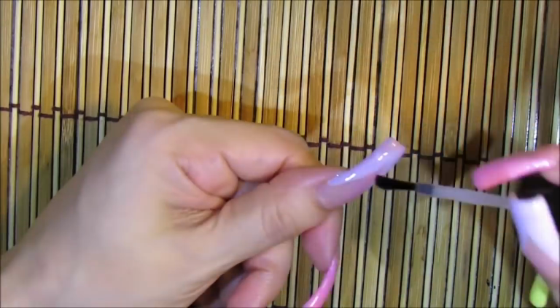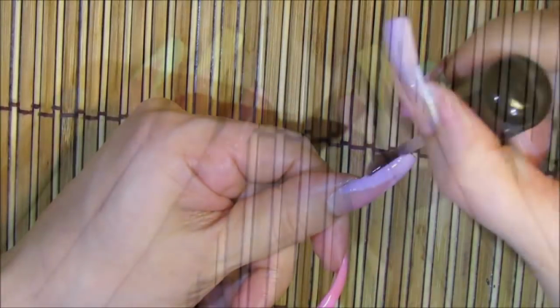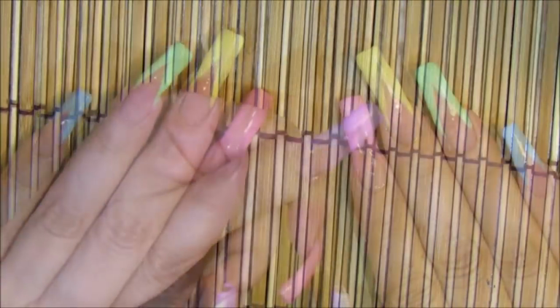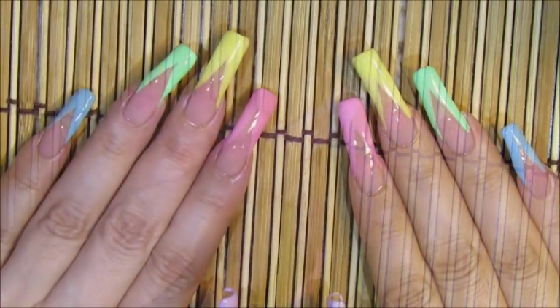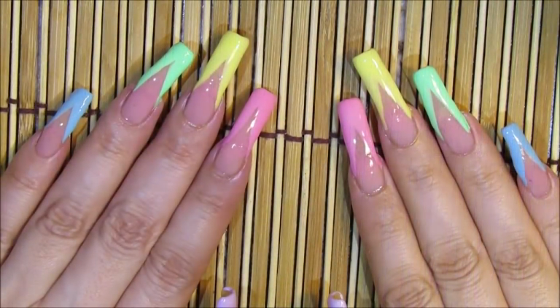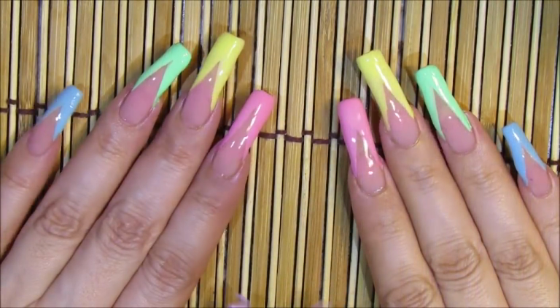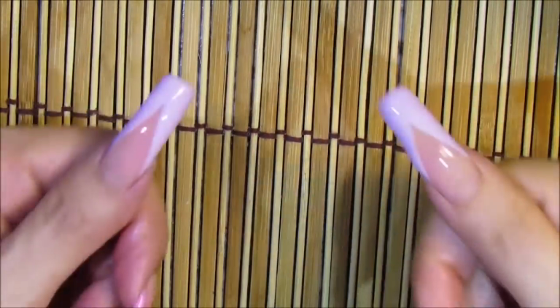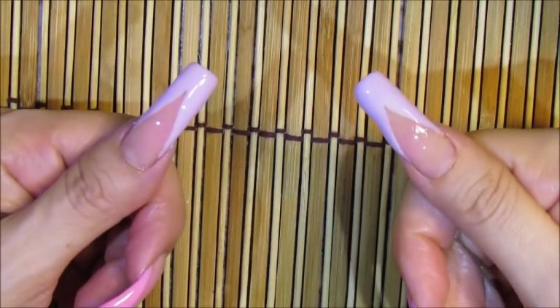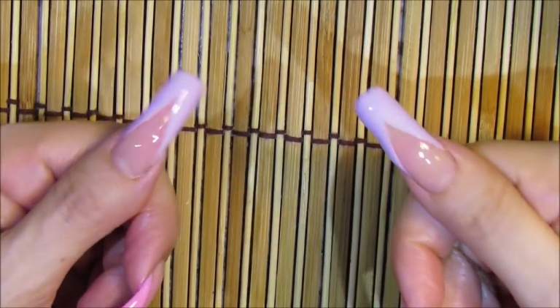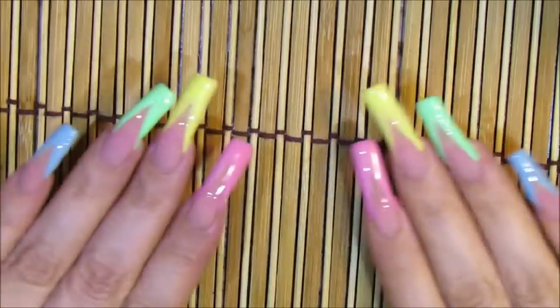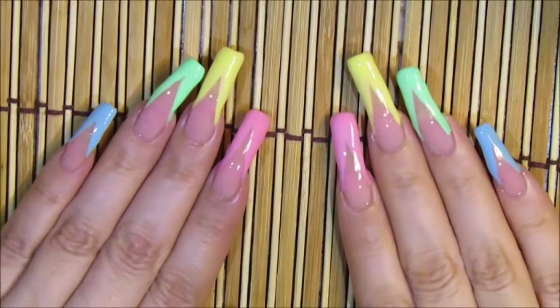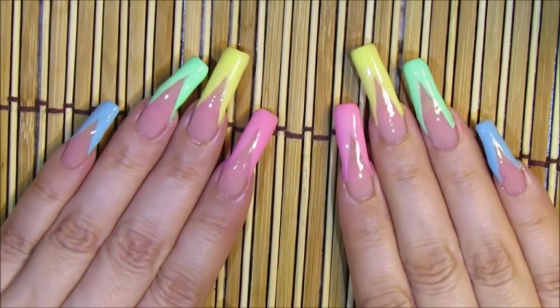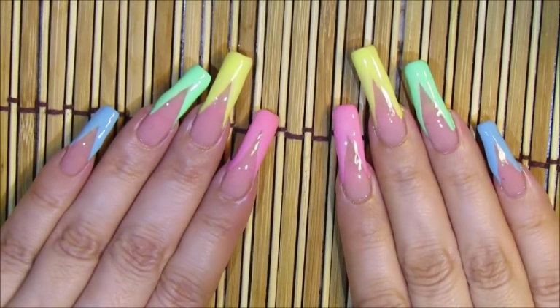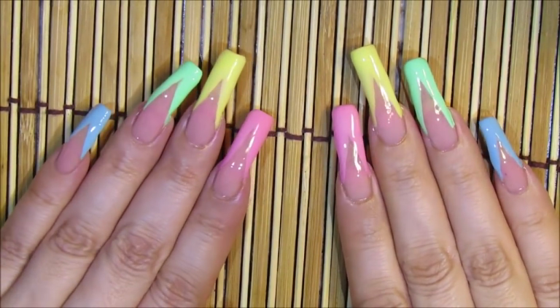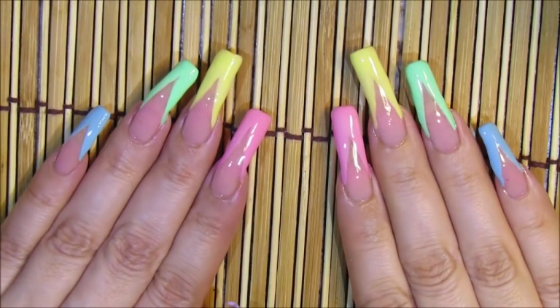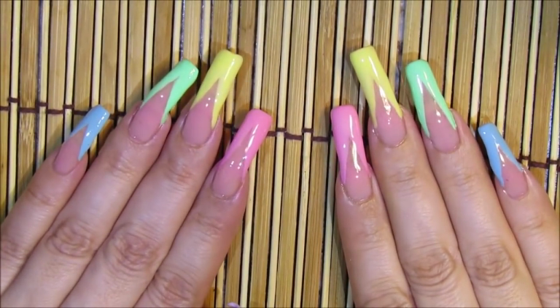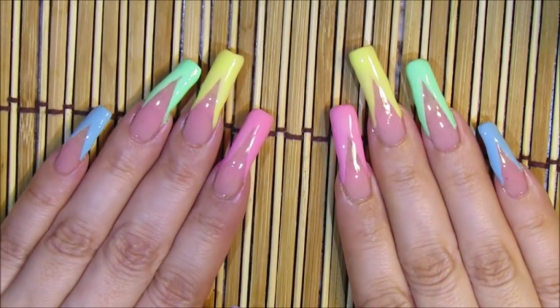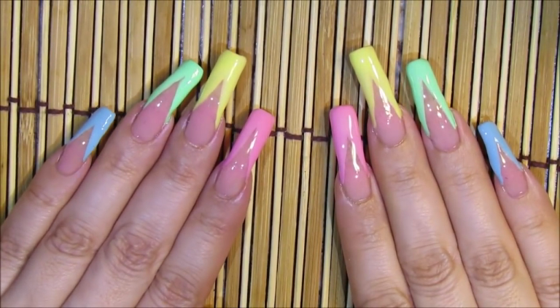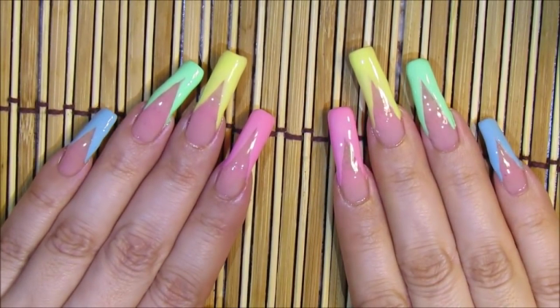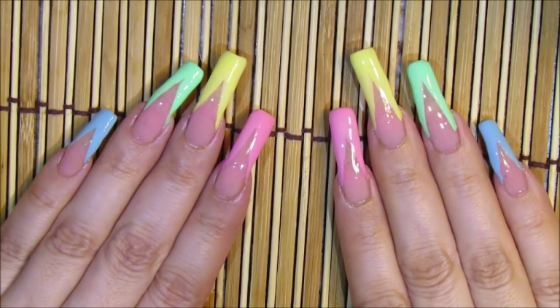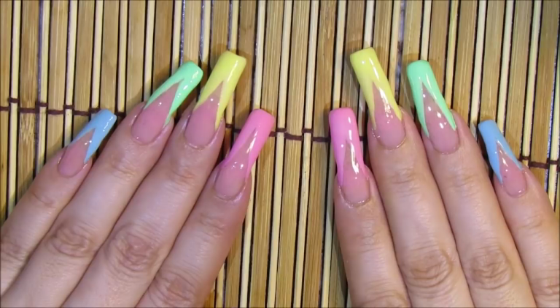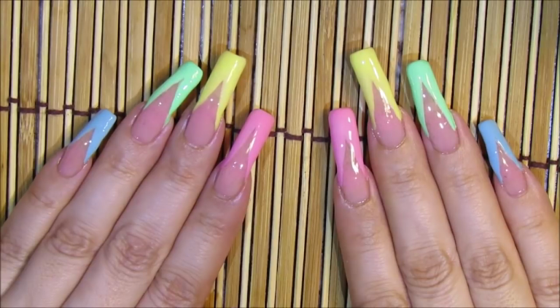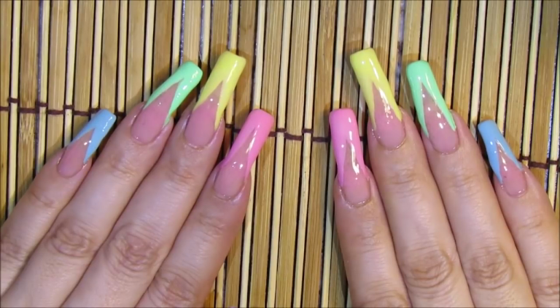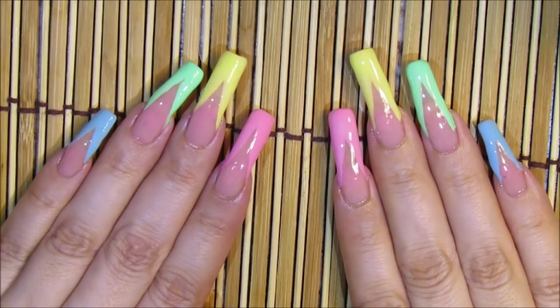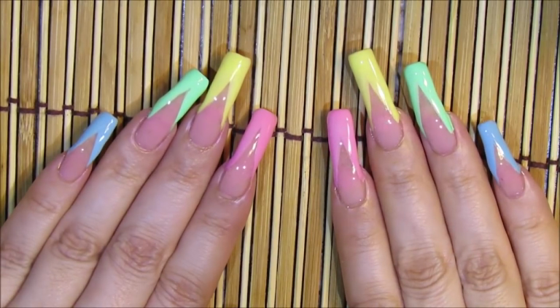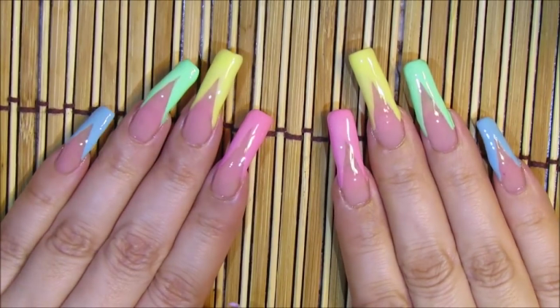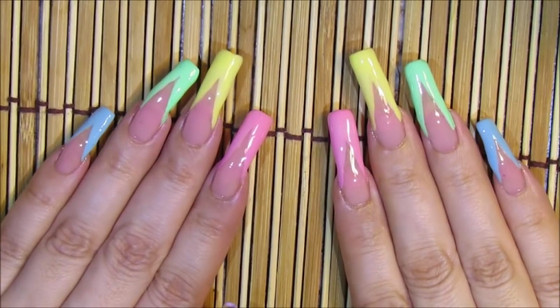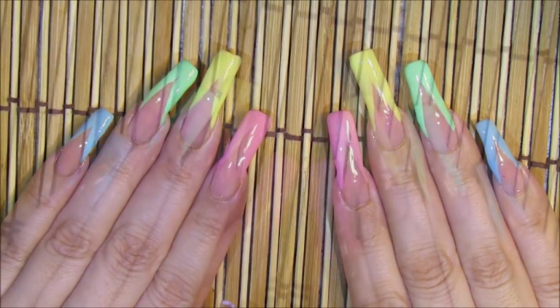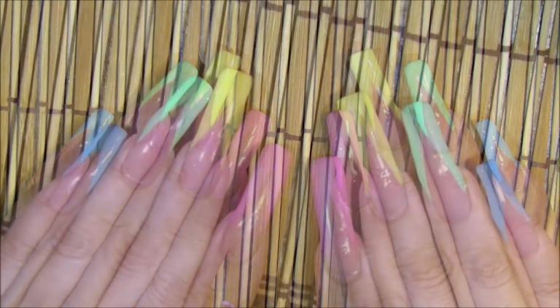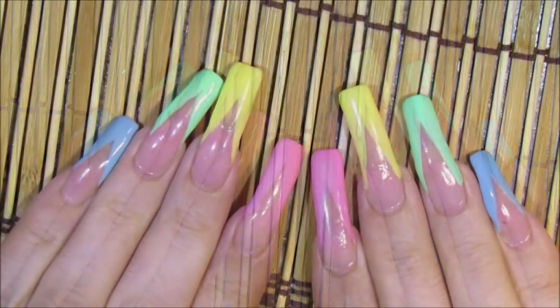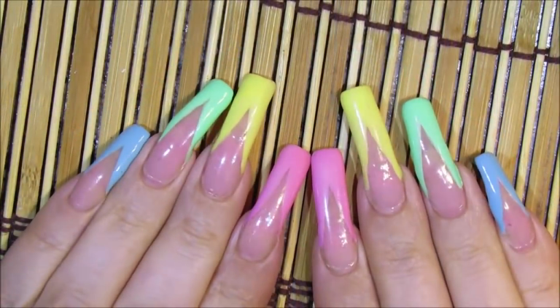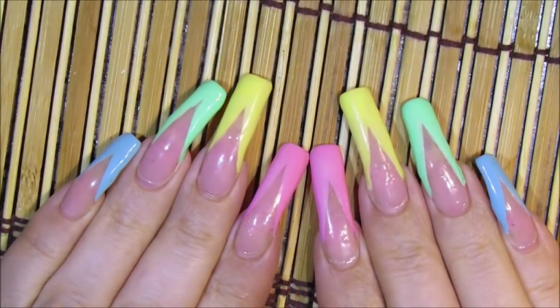My fingernails are ready for the week to come. I'm going to have these nails with these amazing colors for the following week. Next week I'll be using the darker colors.